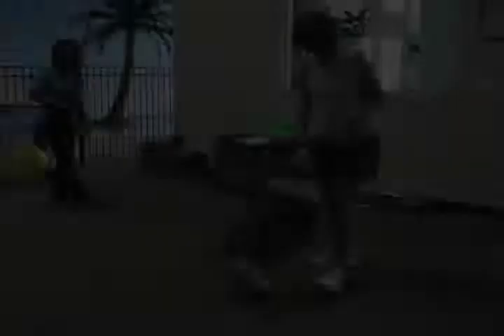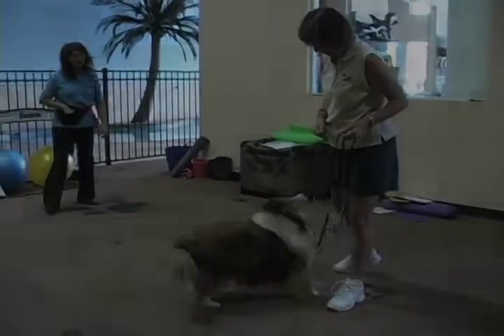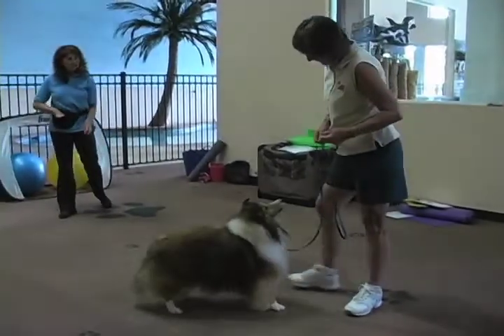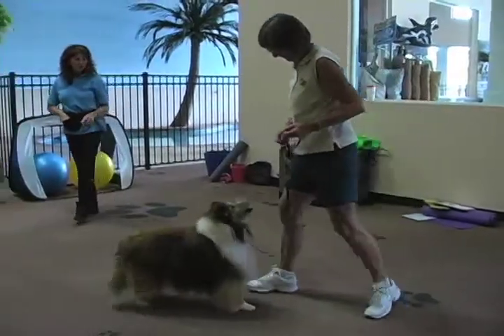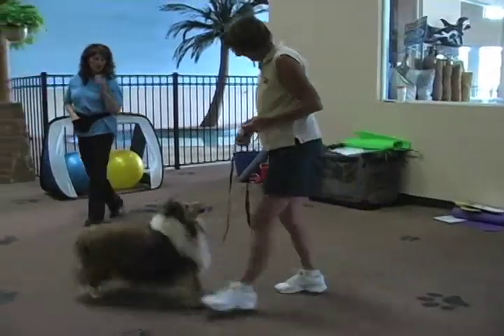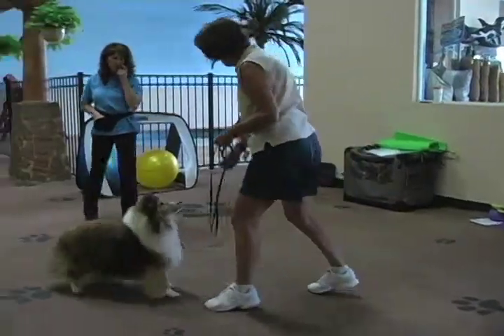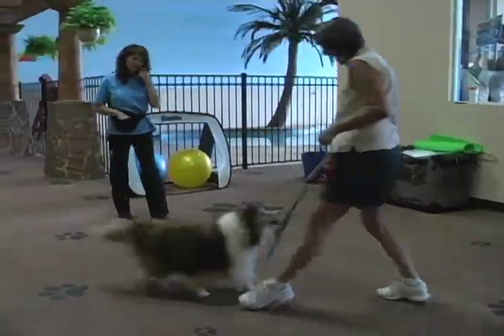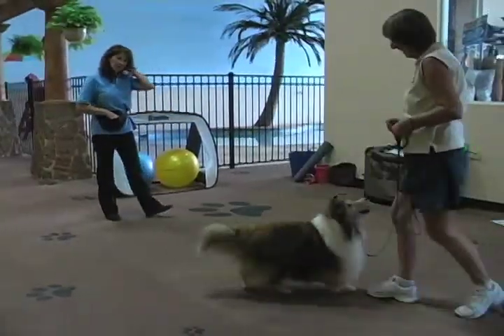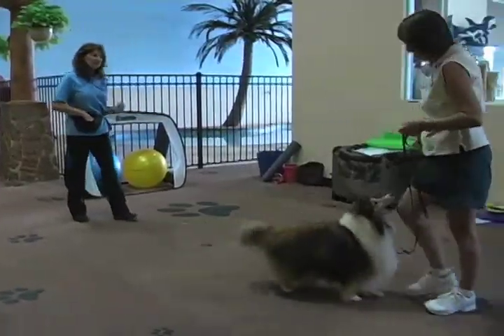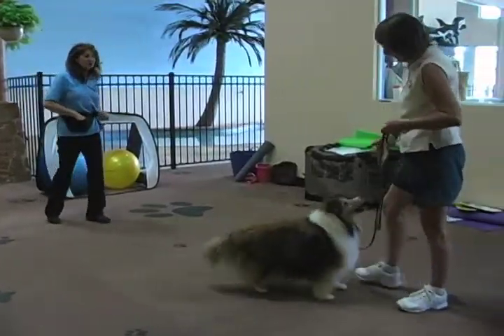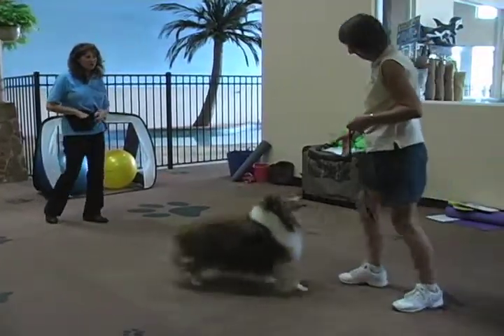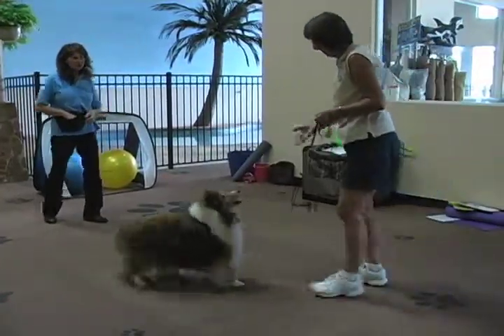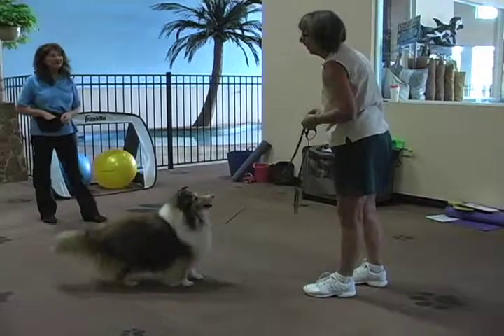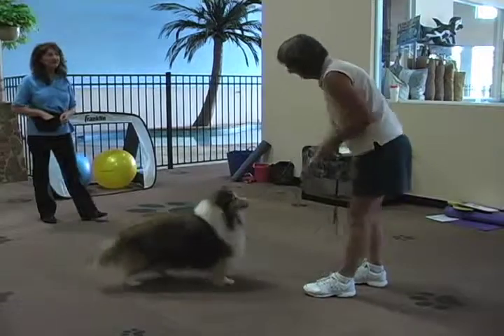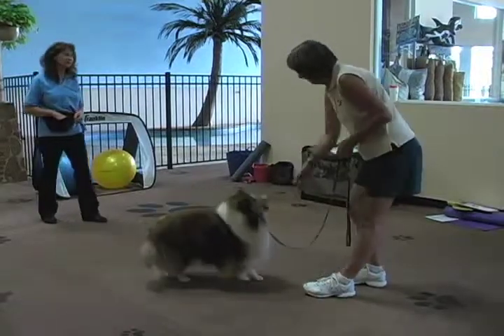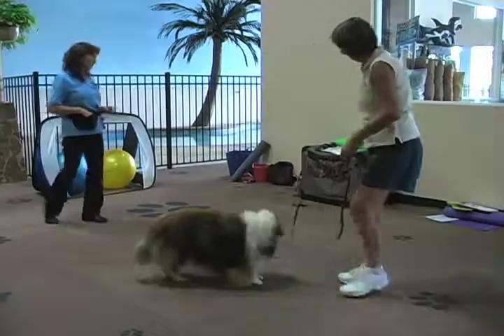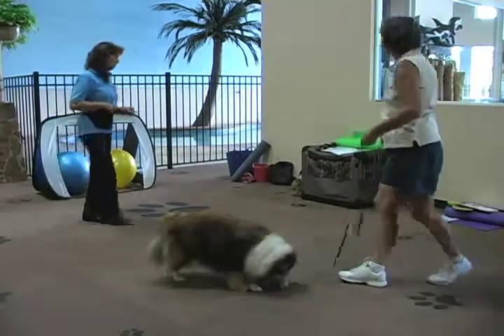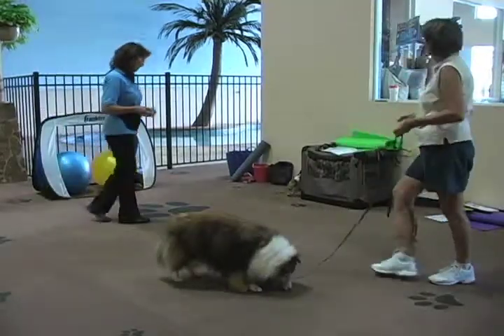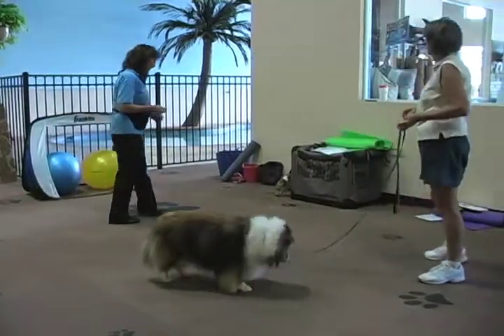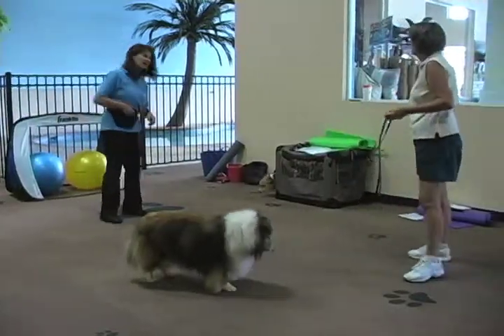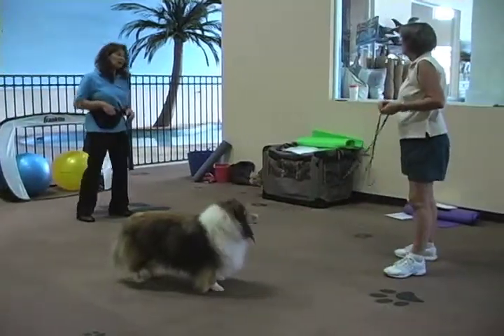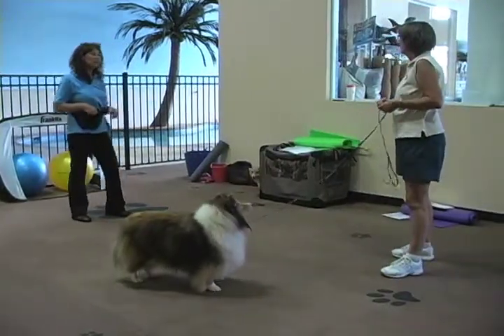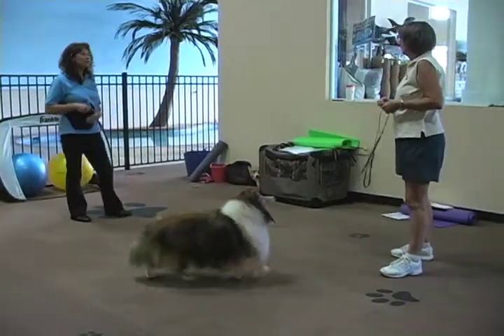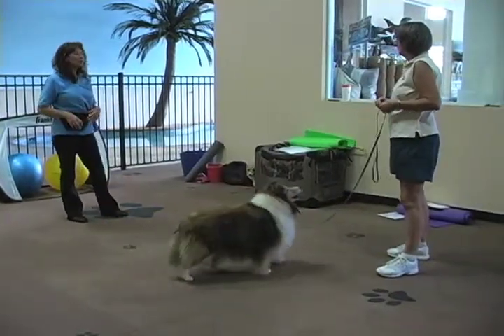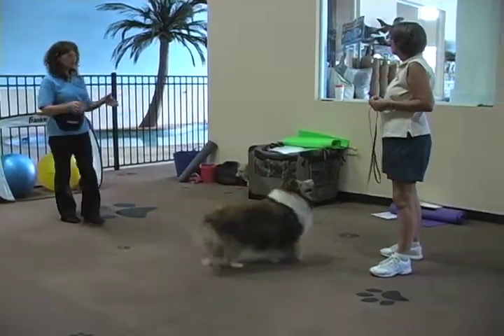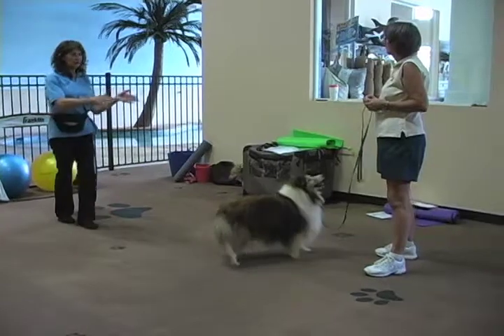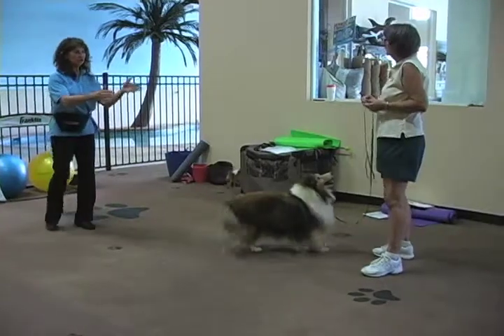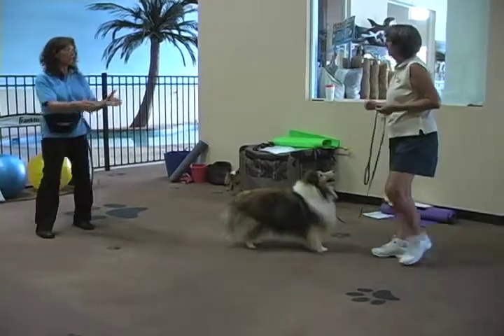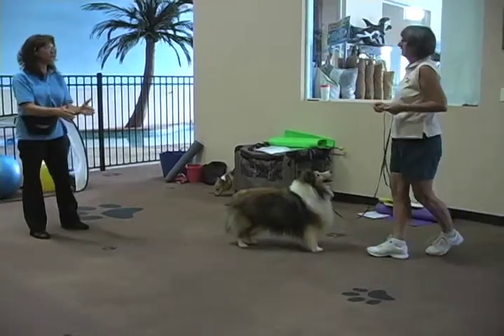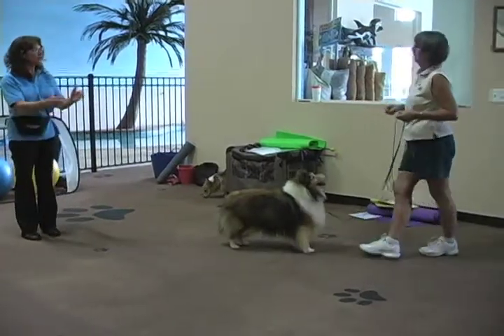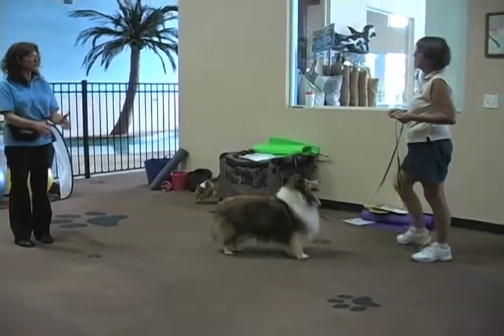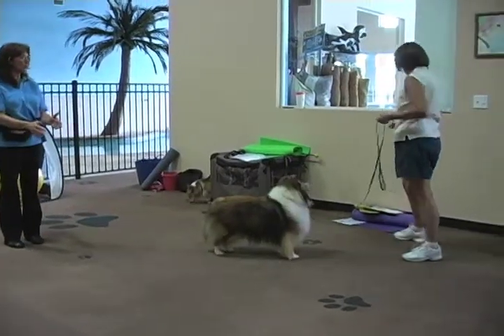Working on the back command, take this training exercise very slow and easy since your dog's muscles are not used to working in this manner. This command will be used in the field of play of tri-ball to reposition your dog on the ball.